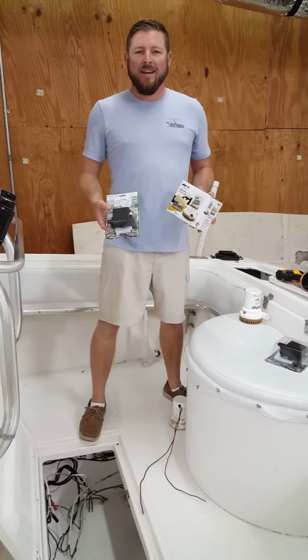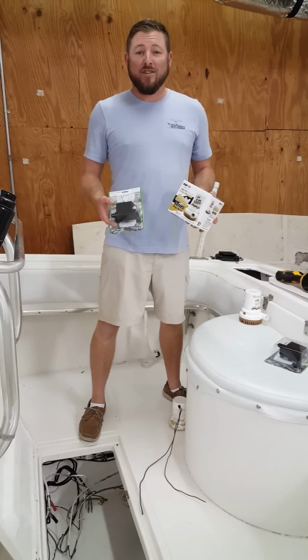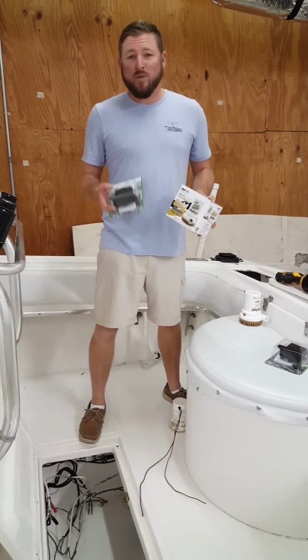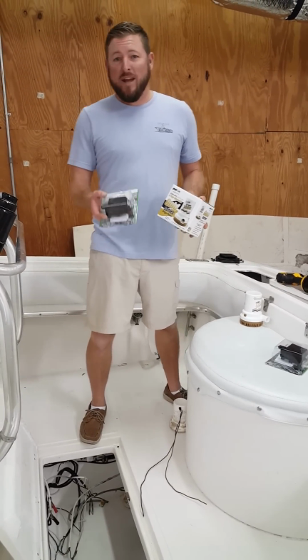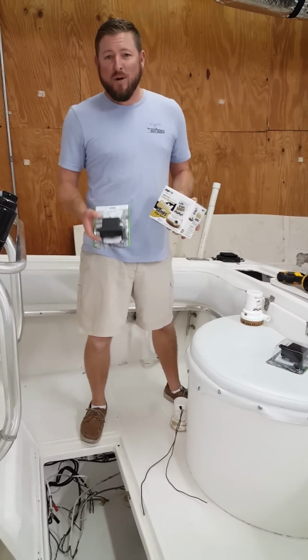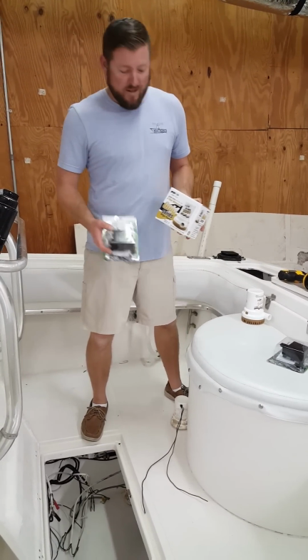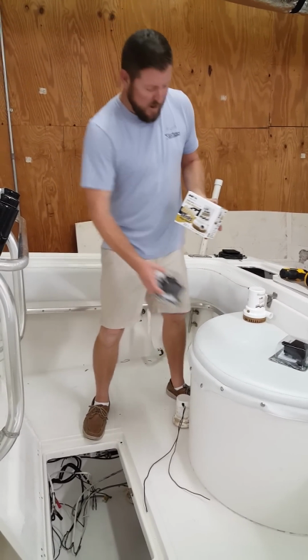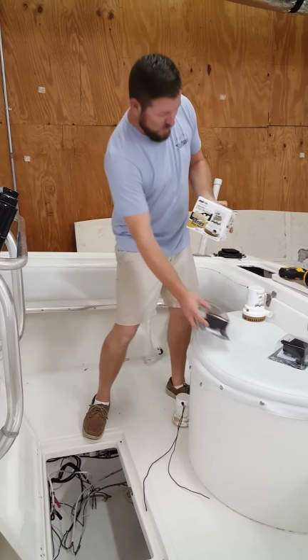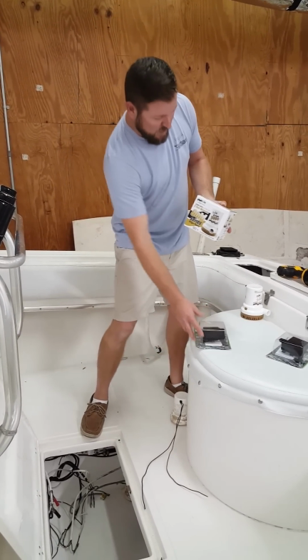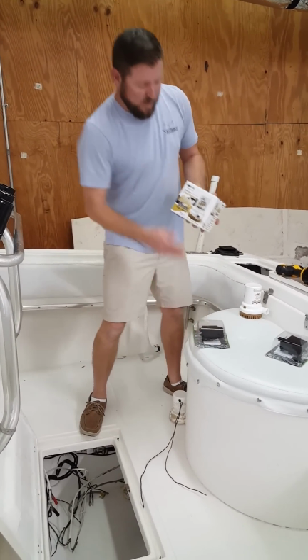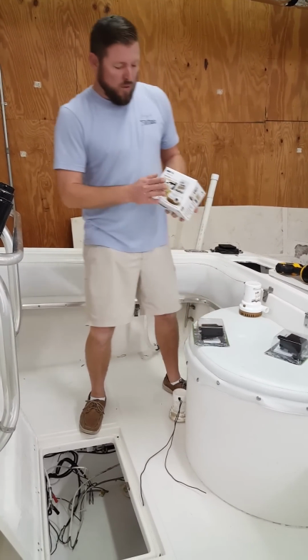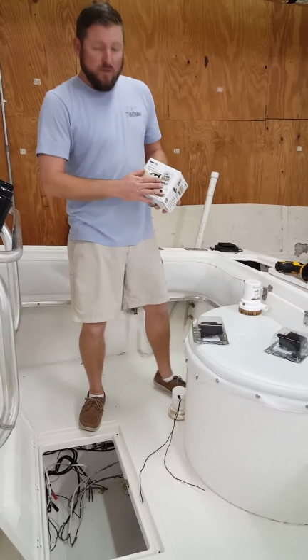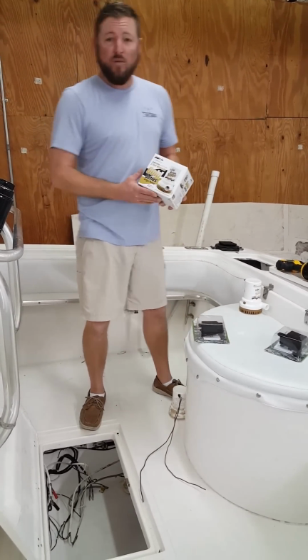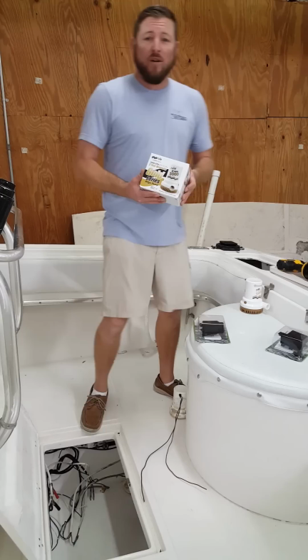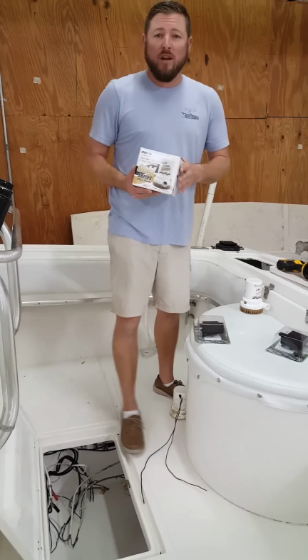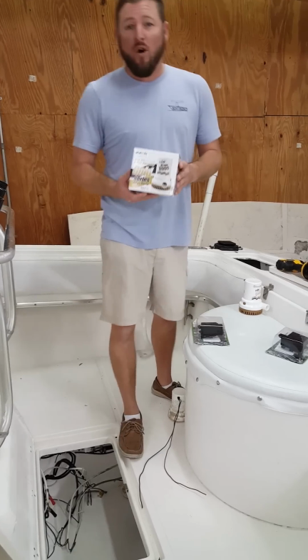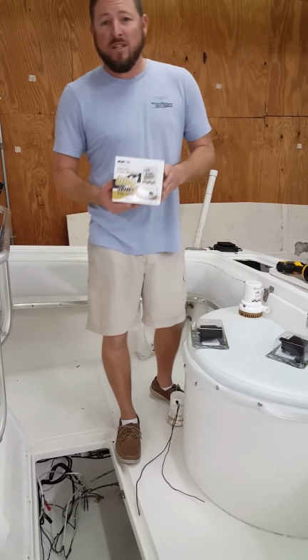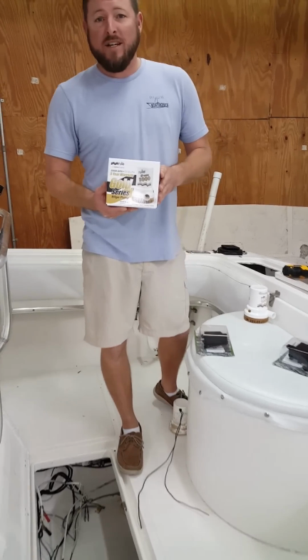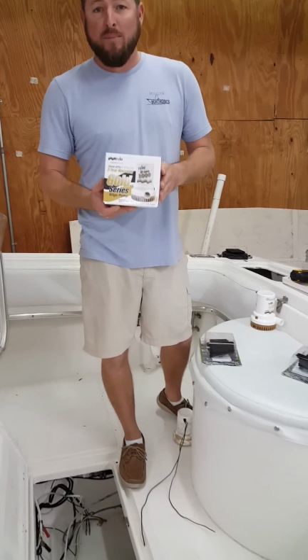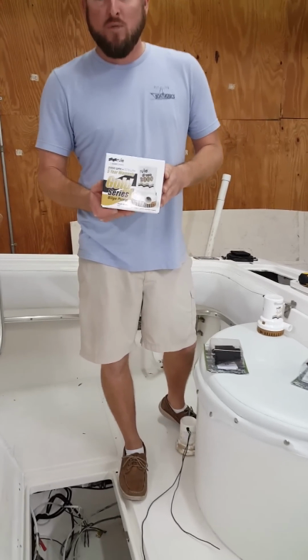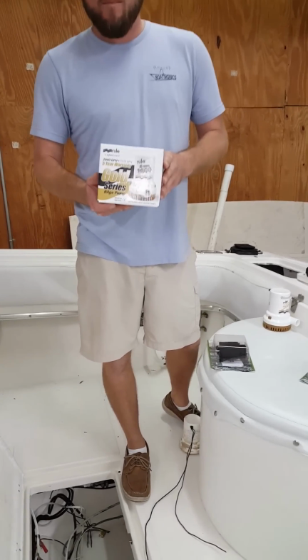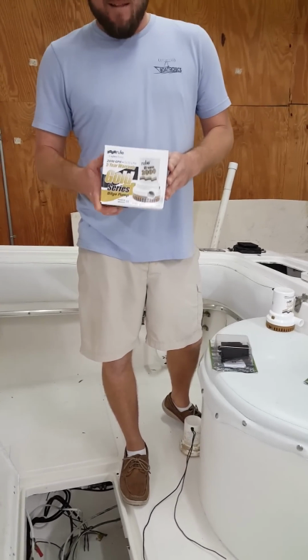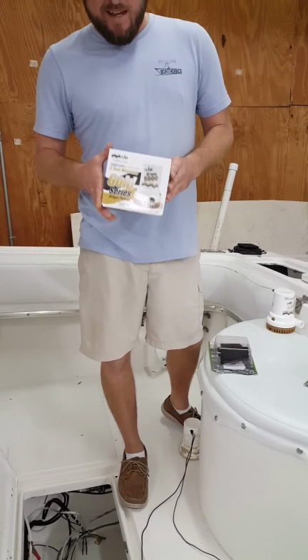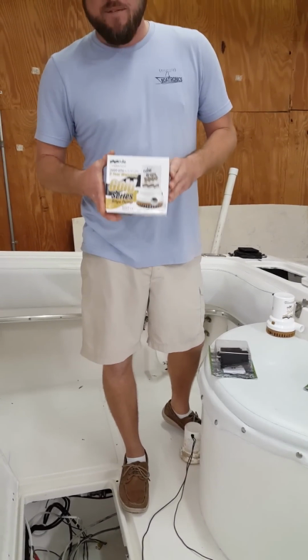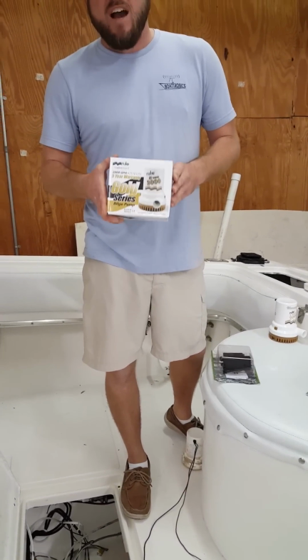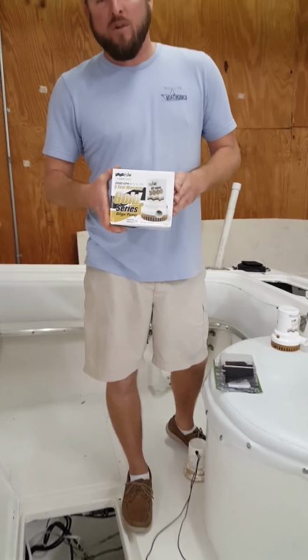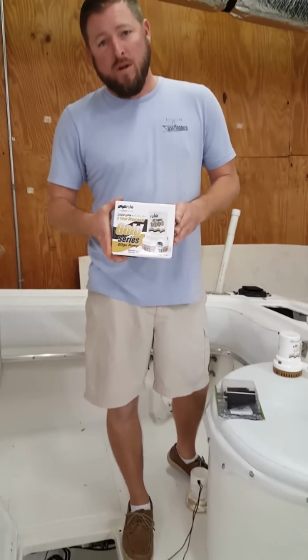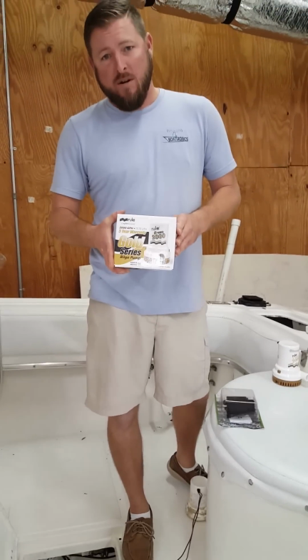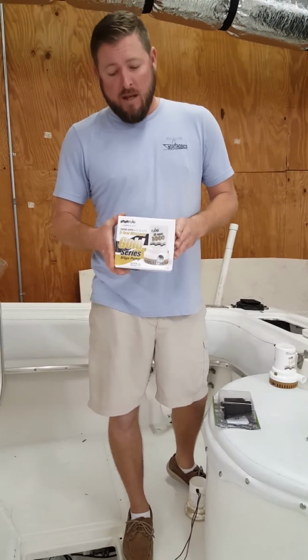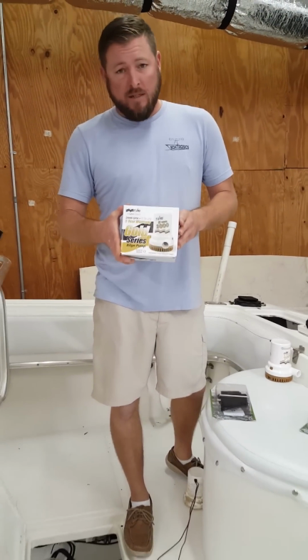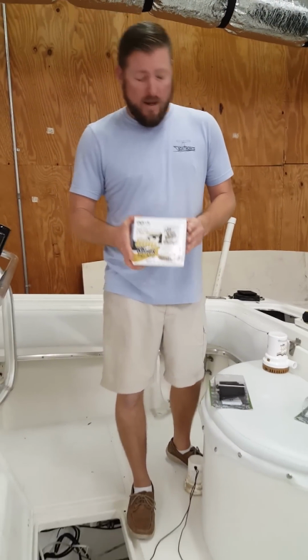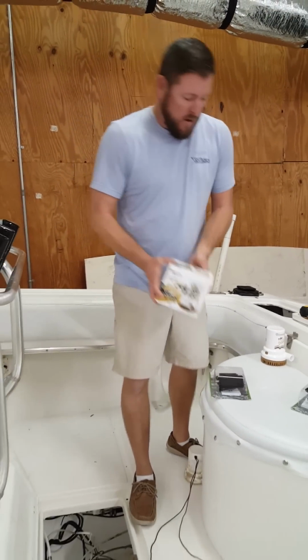It starts with great components. We're going to use a Rule 2000 Gold Series Bilge Pump. This thing has a five-year warranty on it. It's a great pump.